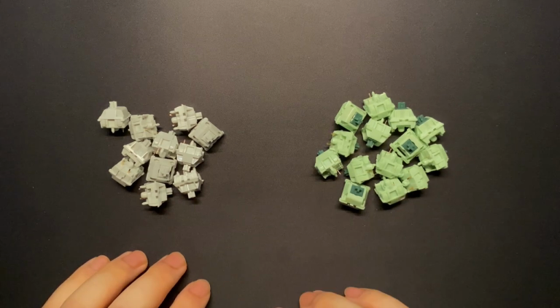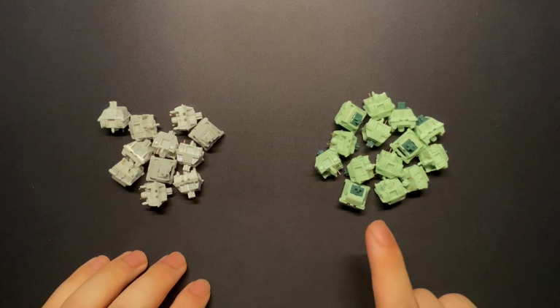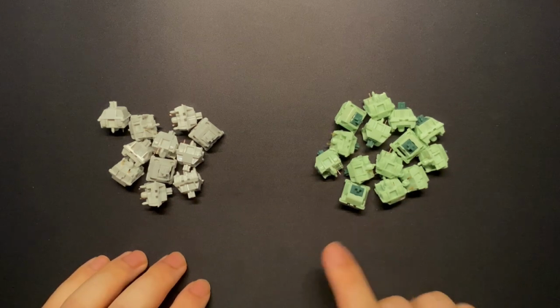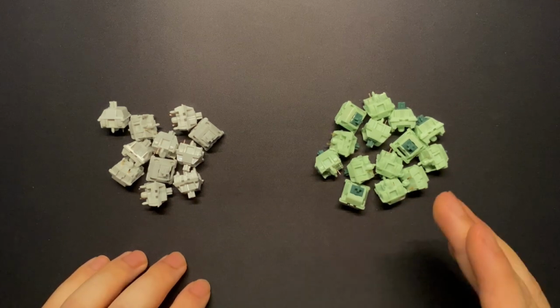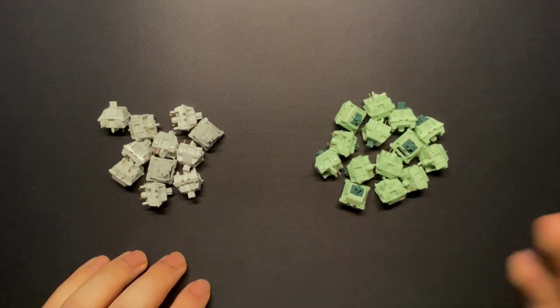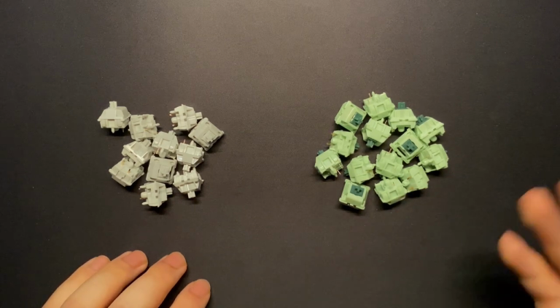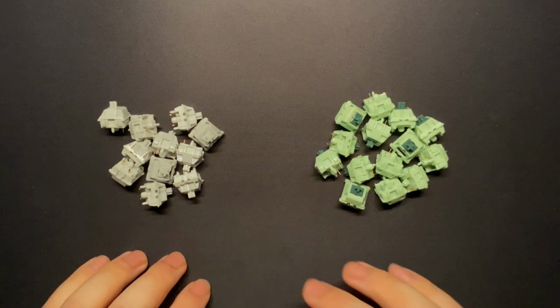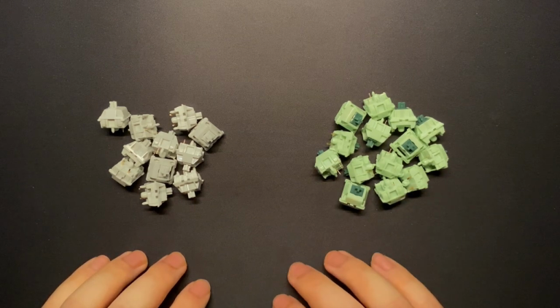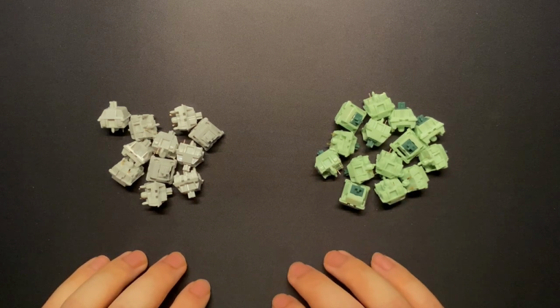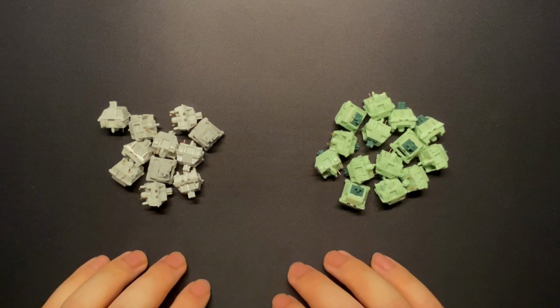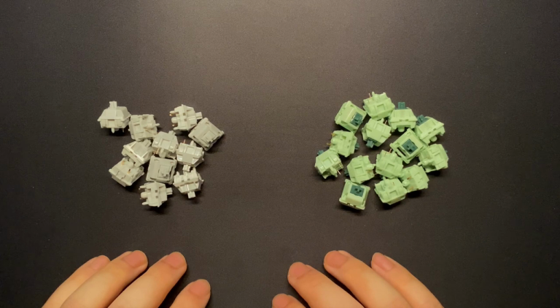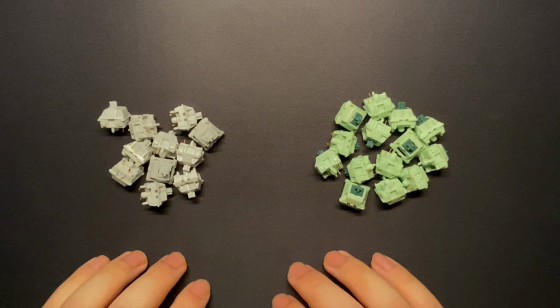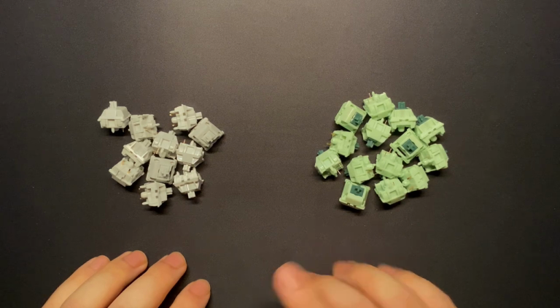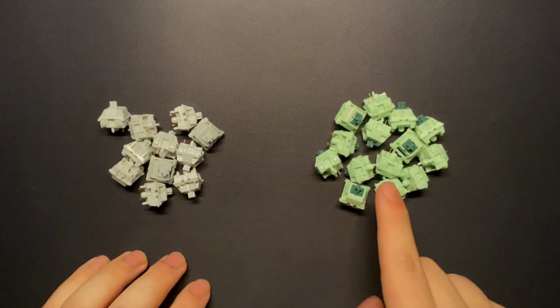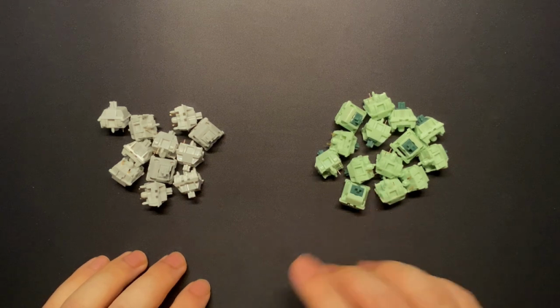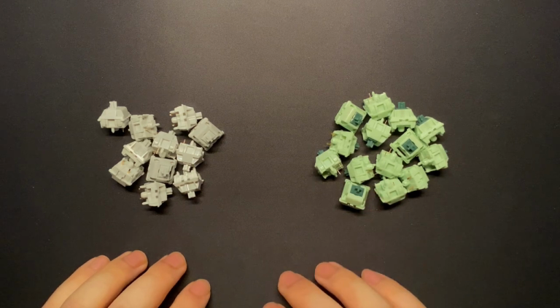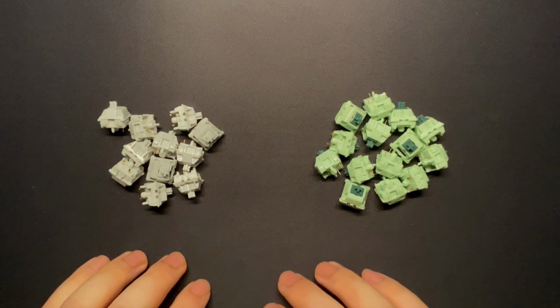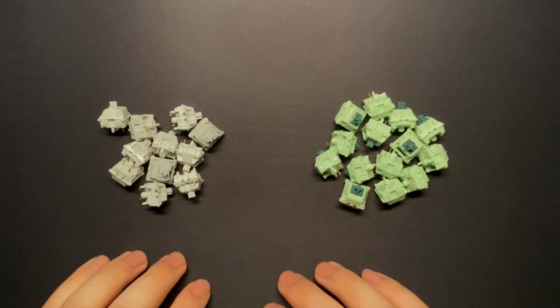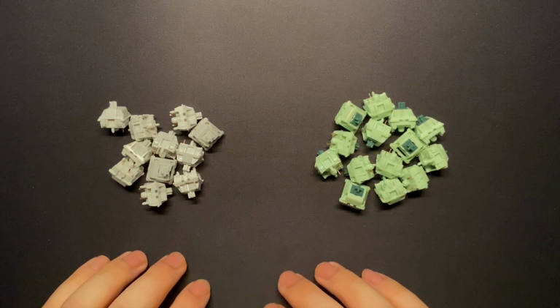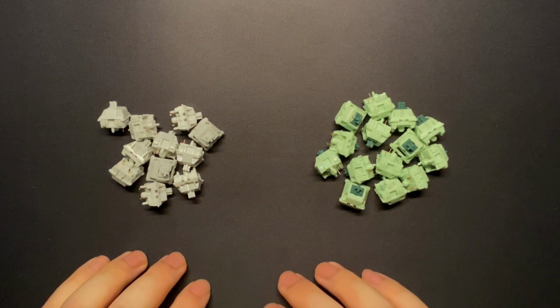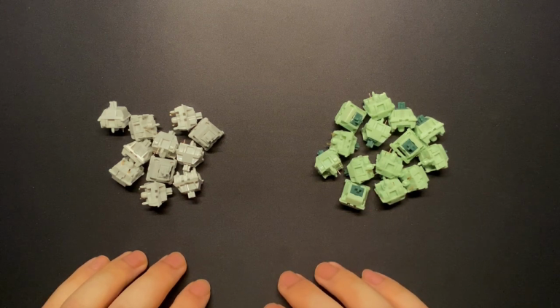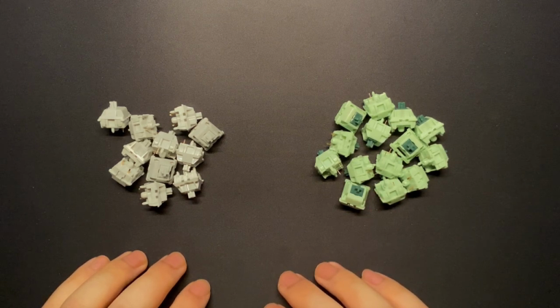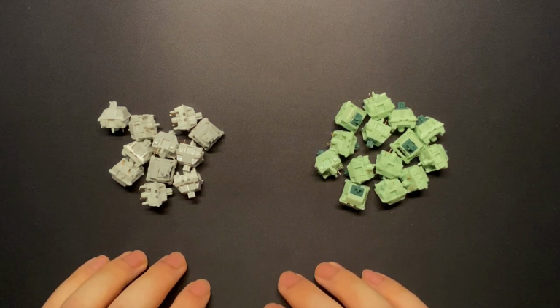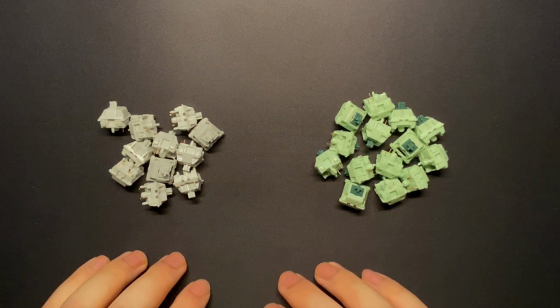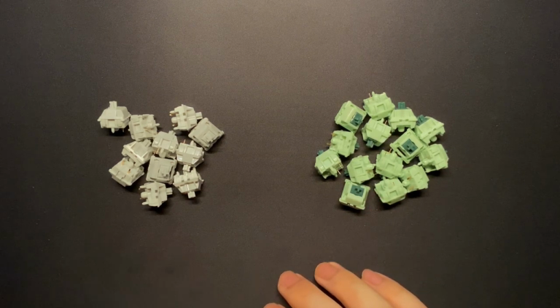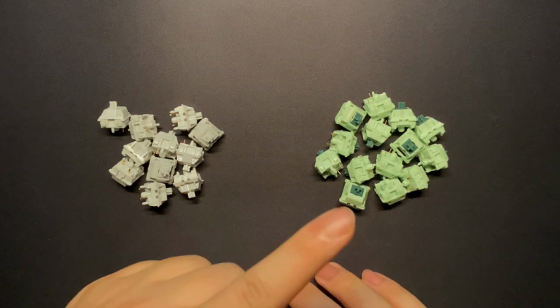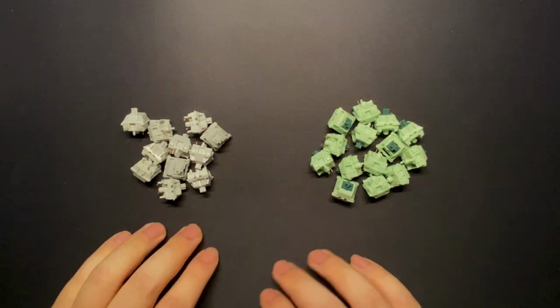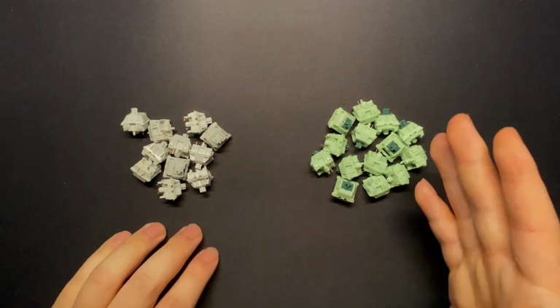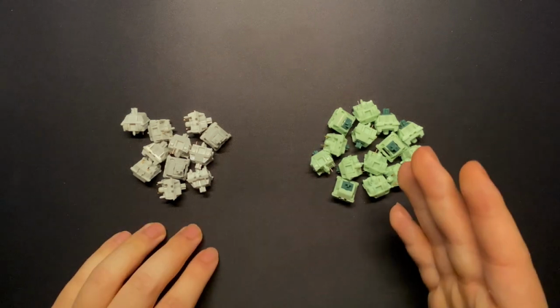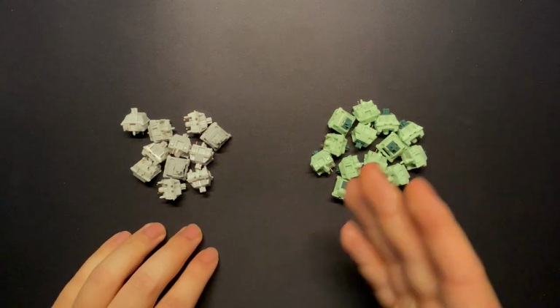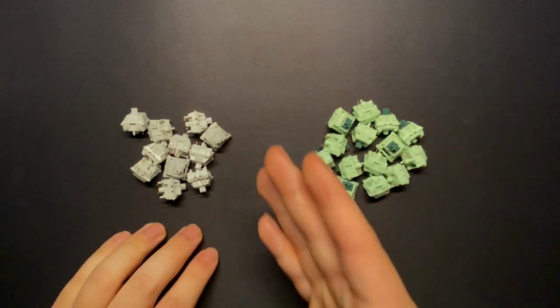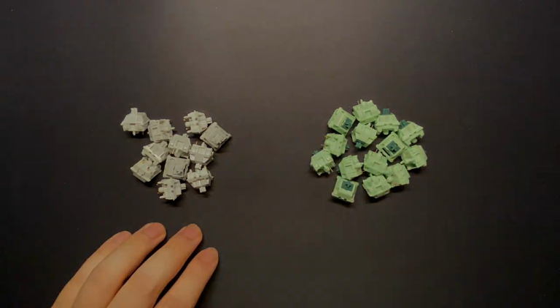In fact, there might be some switches that already fit the bill. If you want to hear what I would get instead of these, I should have another video coming out soon talking about those — so click here for that. Thanks for watching, and see you next time.